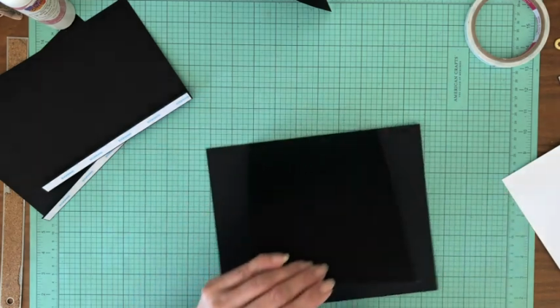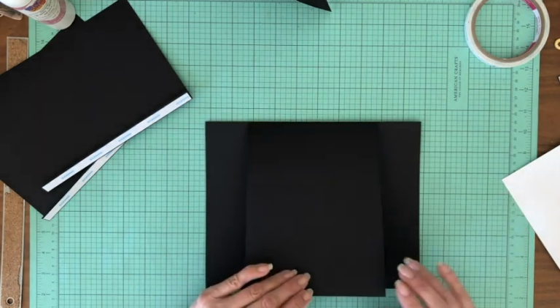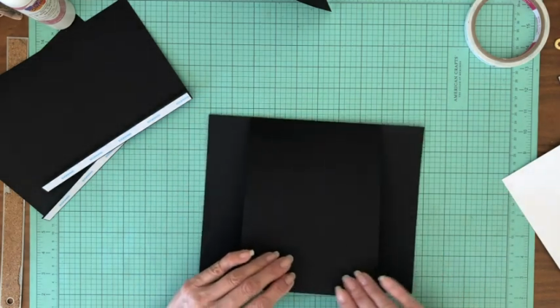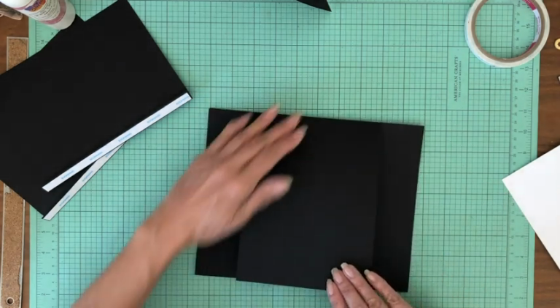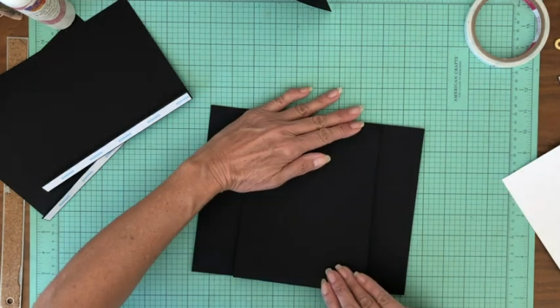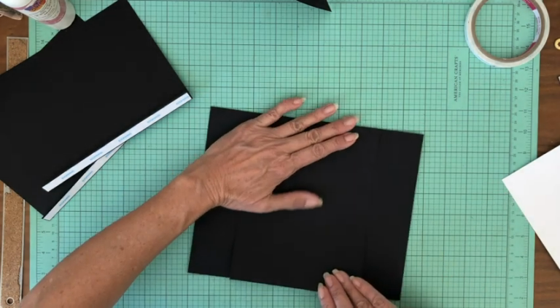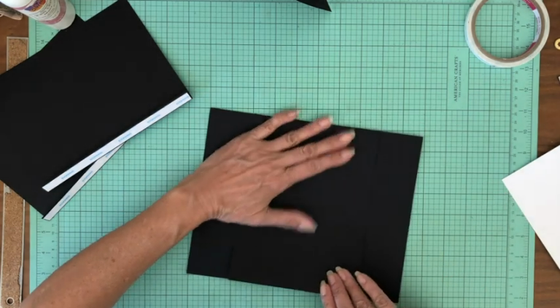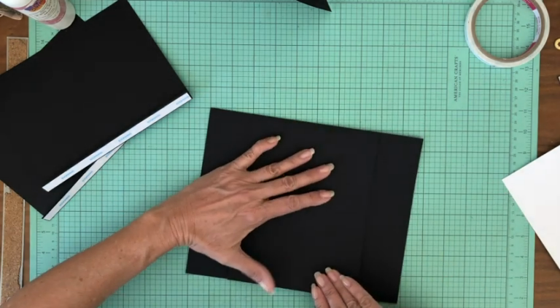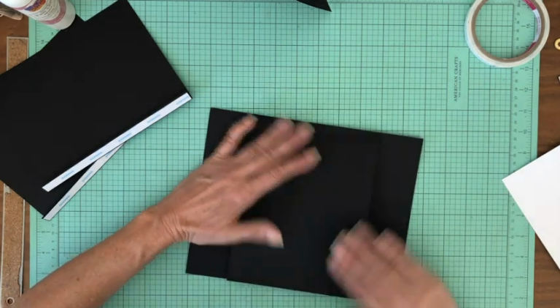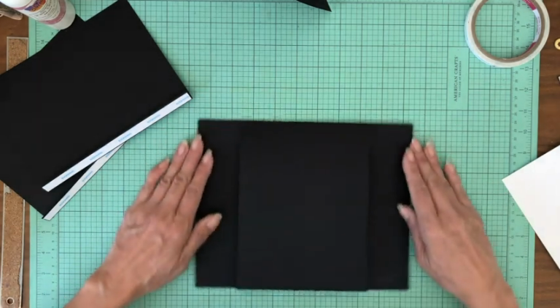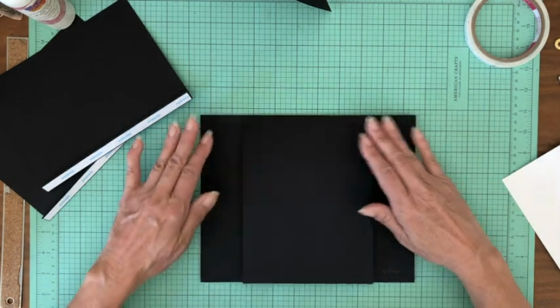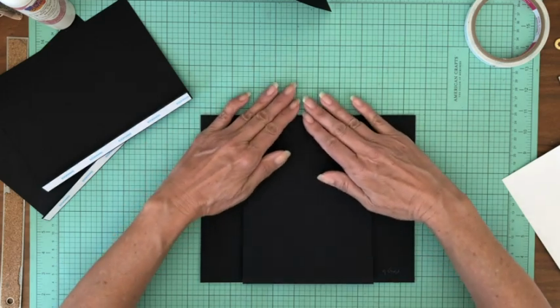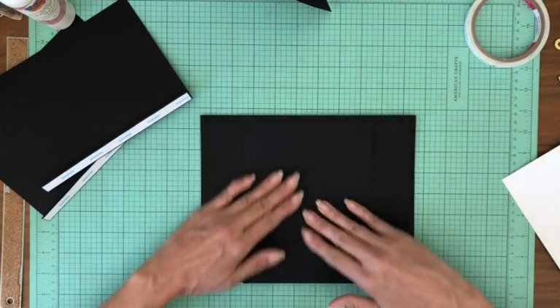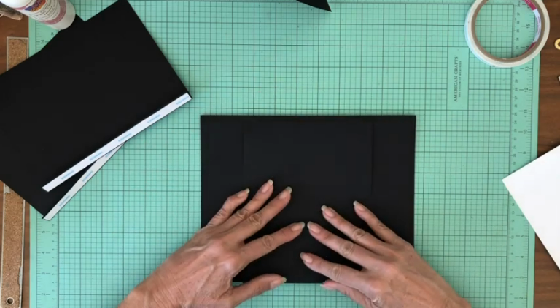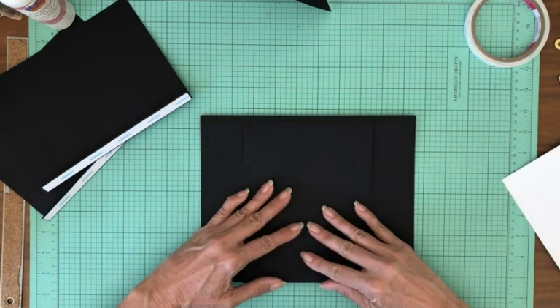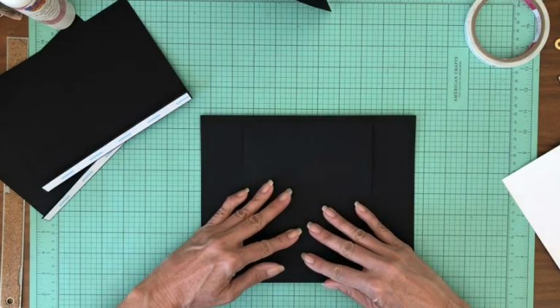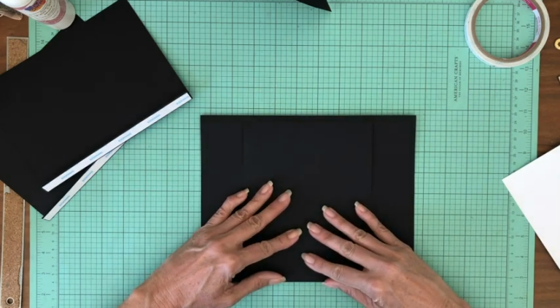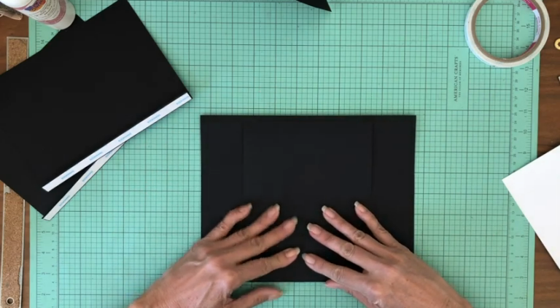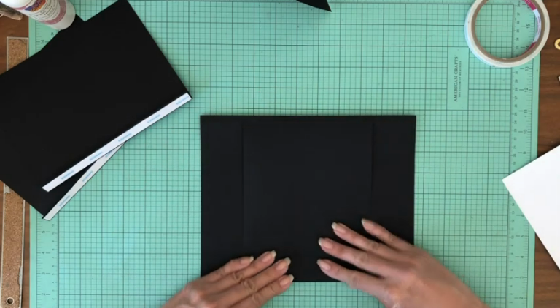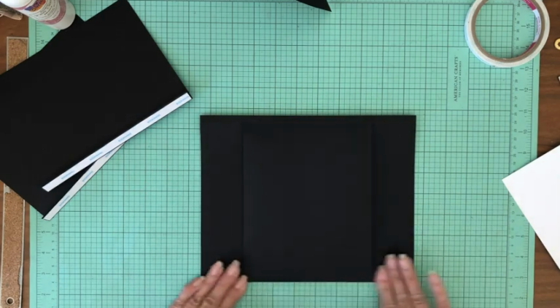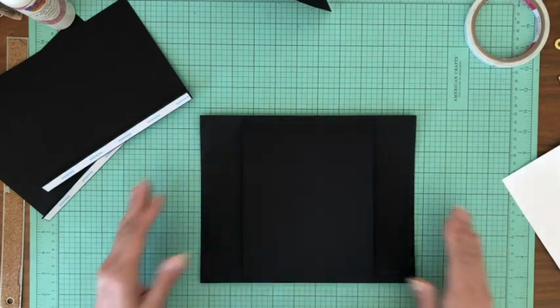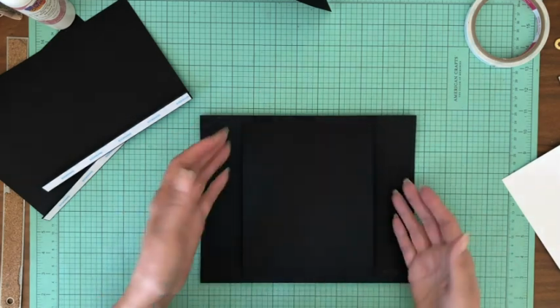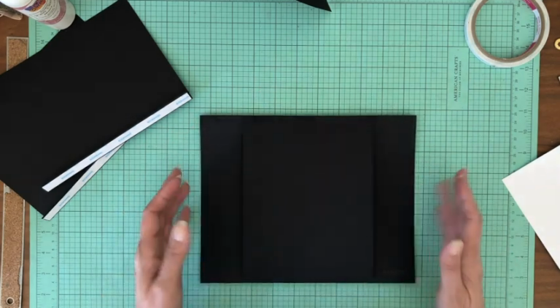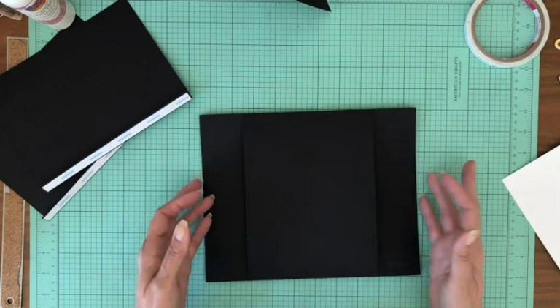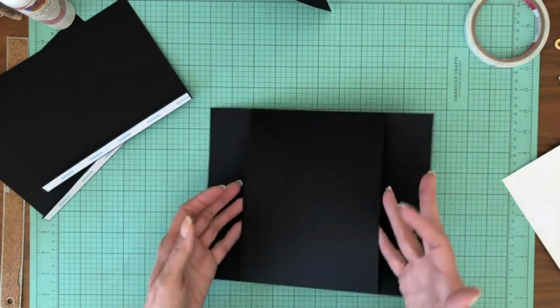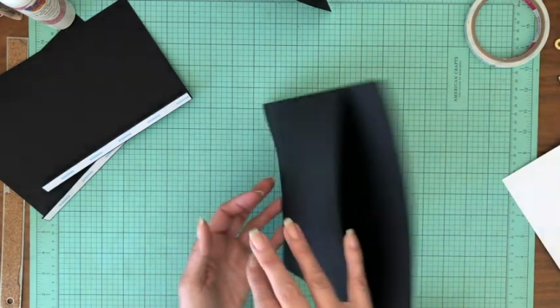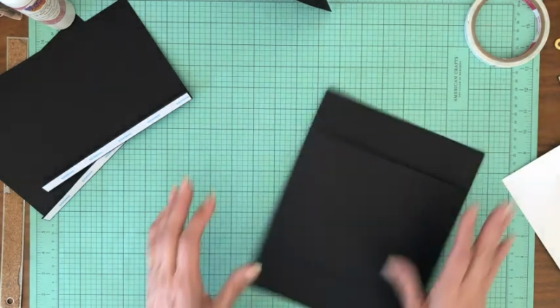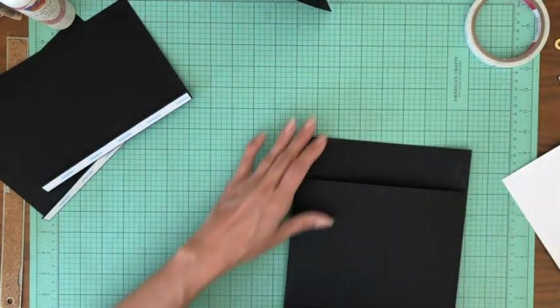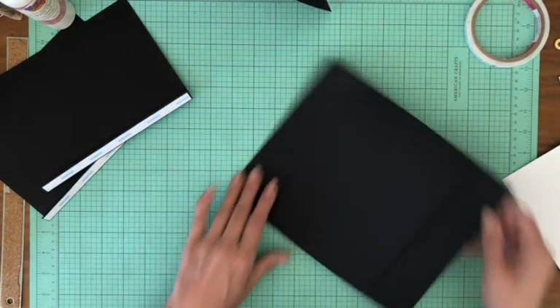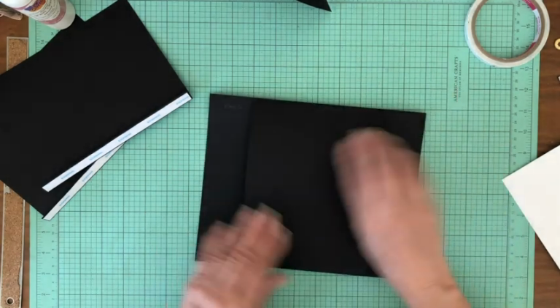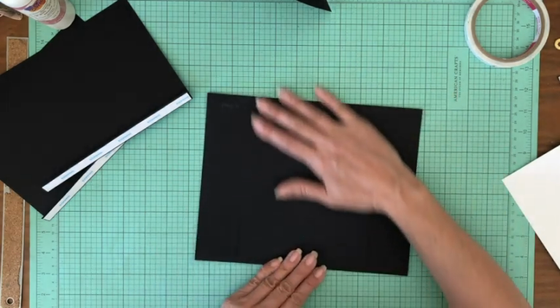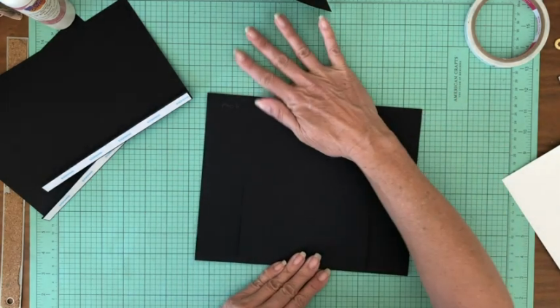This is just going to come across. I'm just smoothing it so that I don't have a bubble. It's going to bubble a little bit but that's okay. Now I'm turning it right side up again.